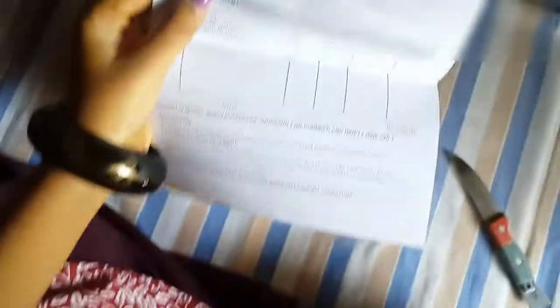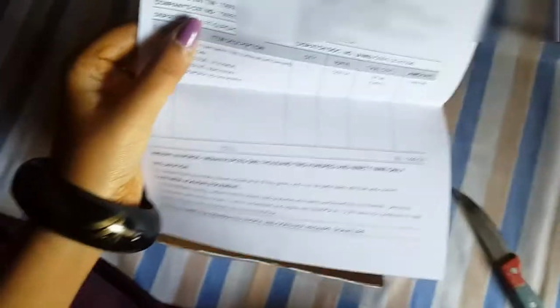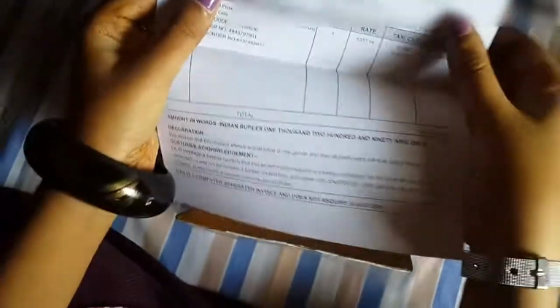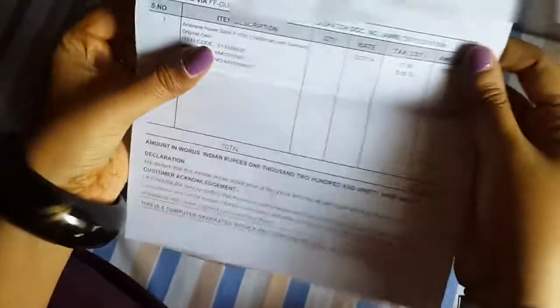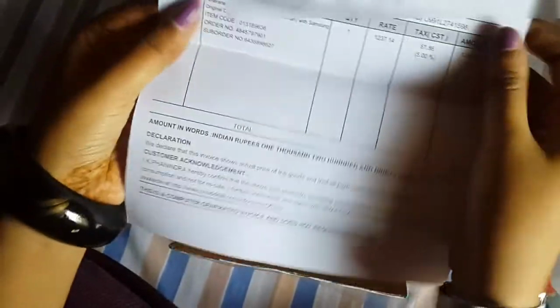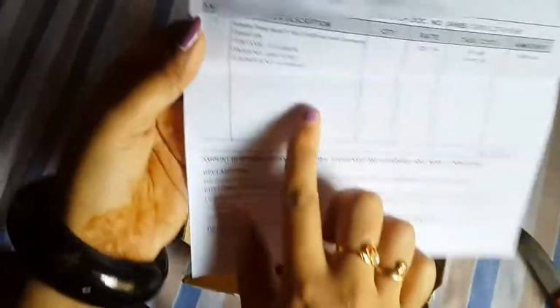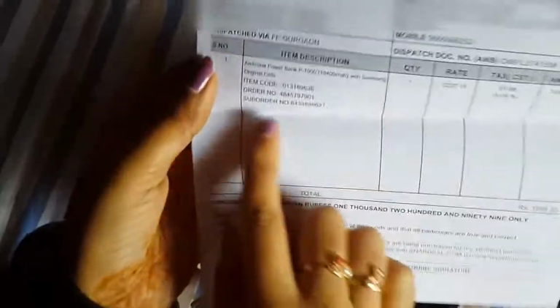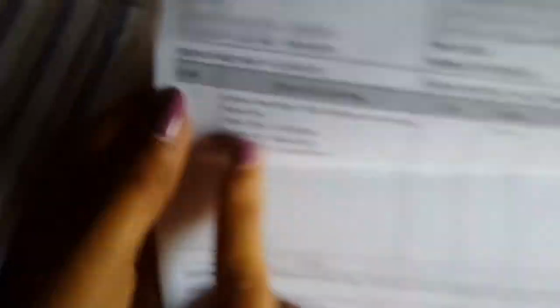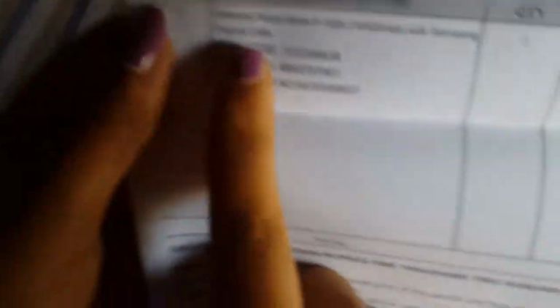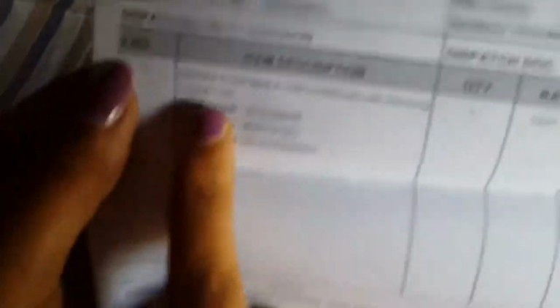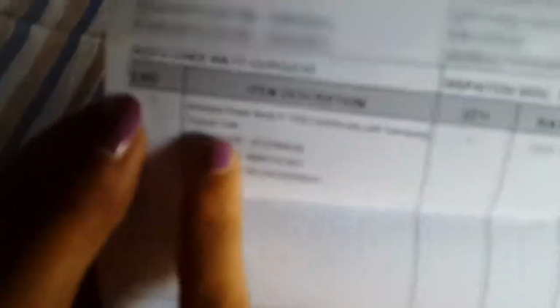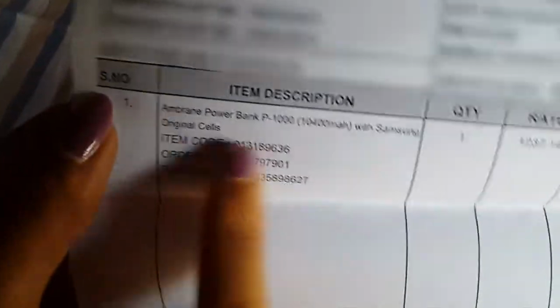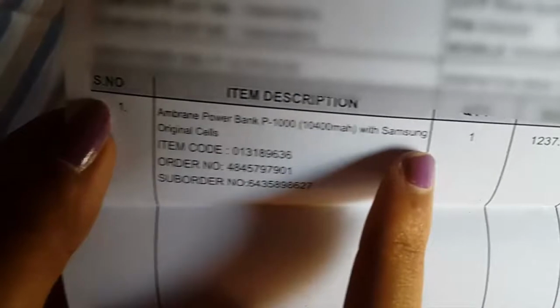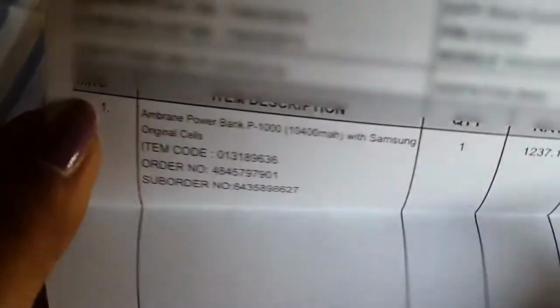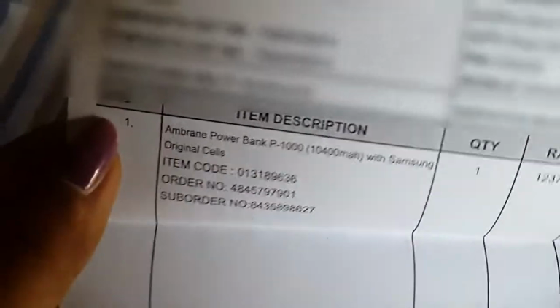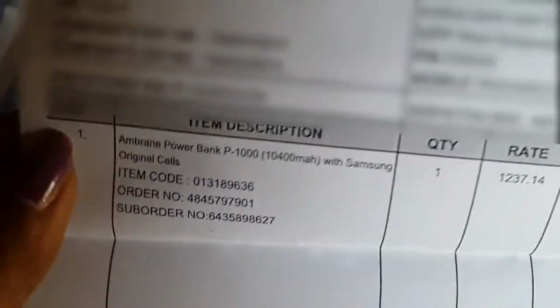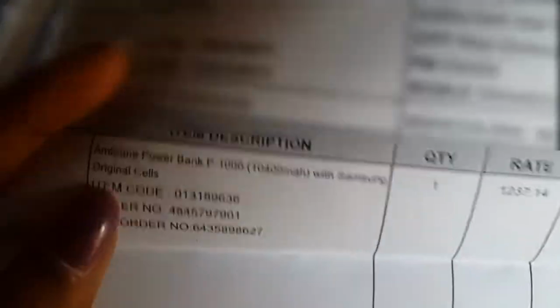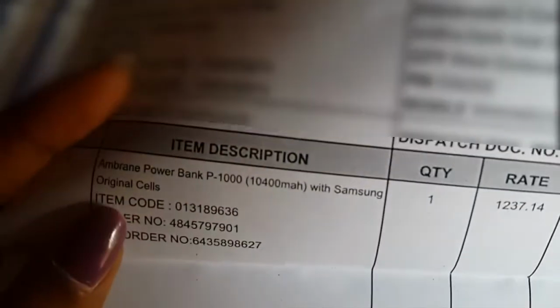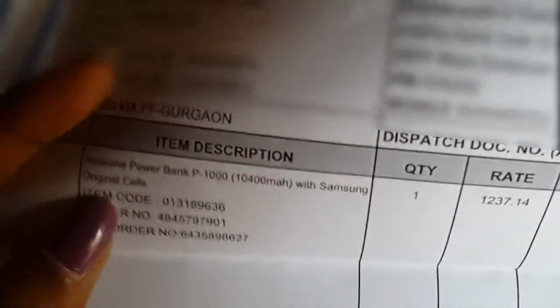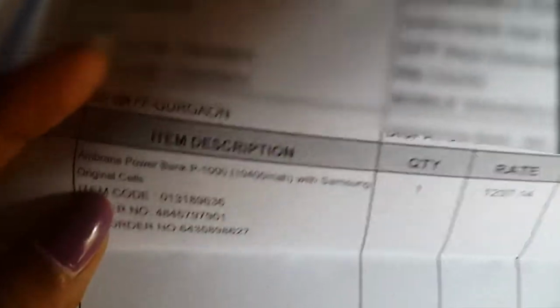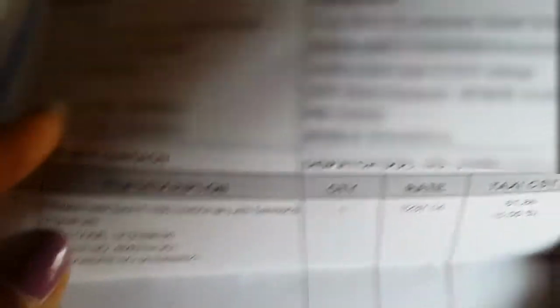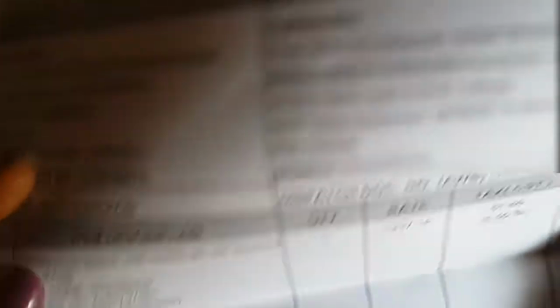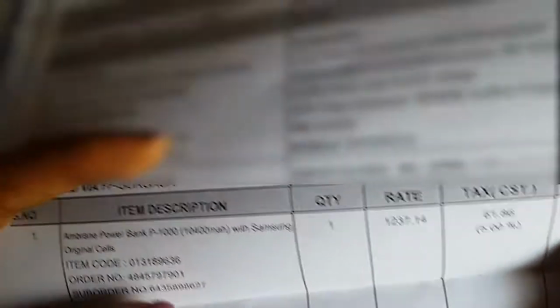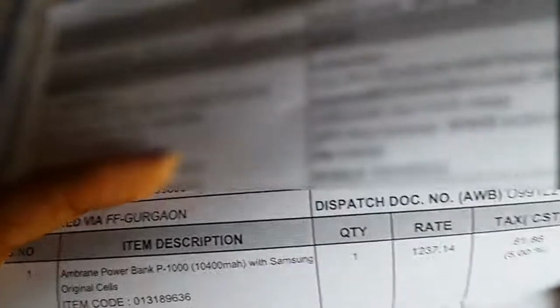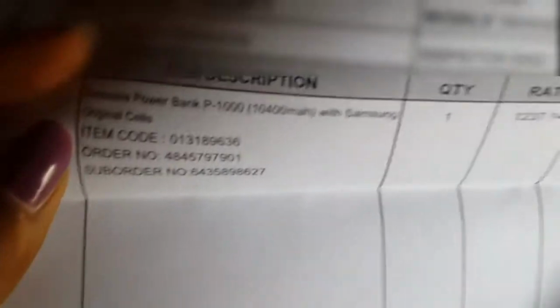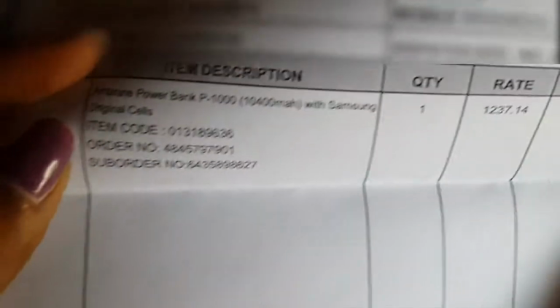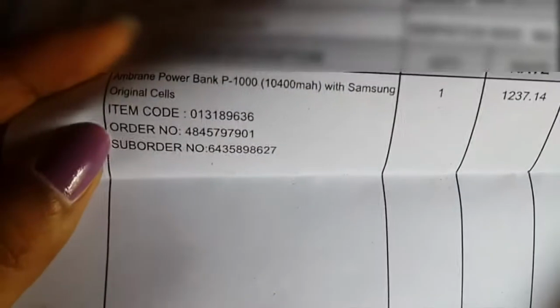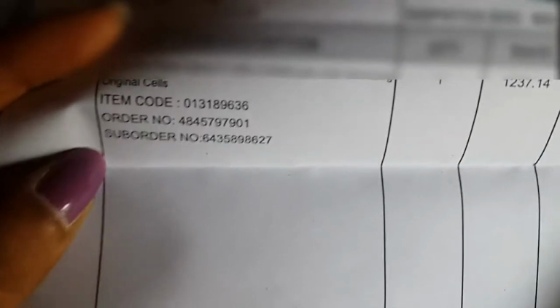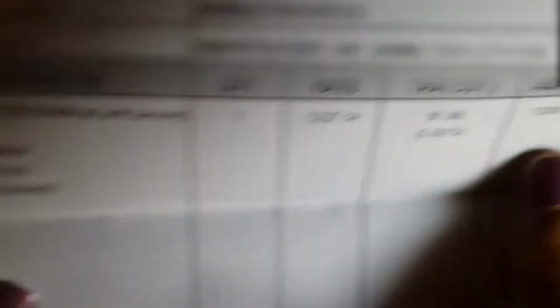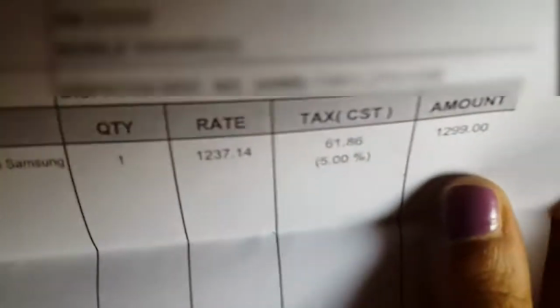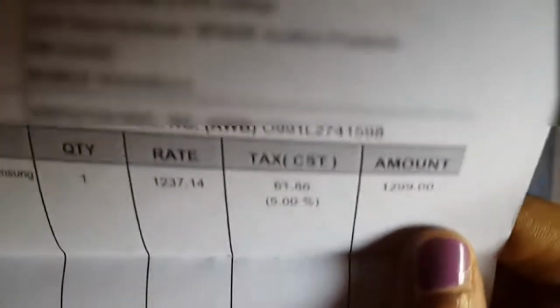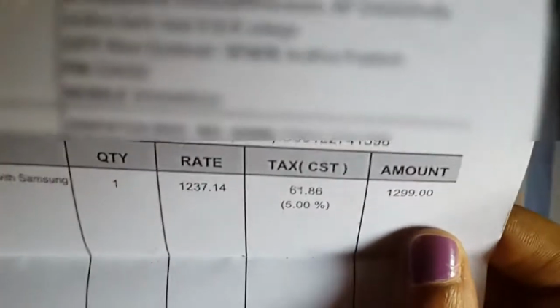This is the bill. It's the Amarin Powerbank P-1000, 10400 mAh with Samsung original cells. It shows the item code, order number, and suborder number of this product.